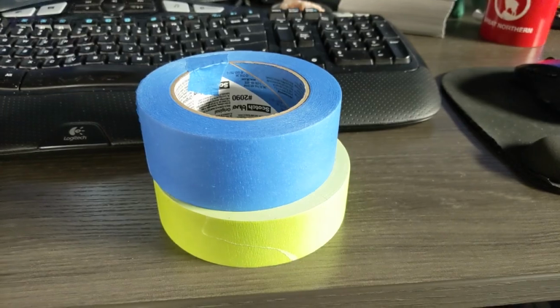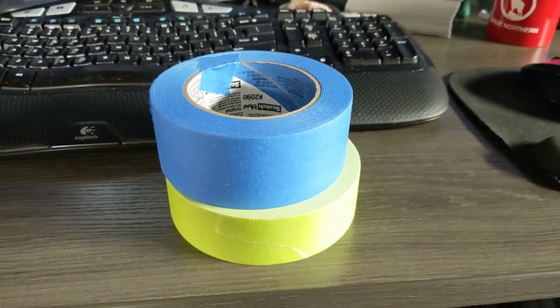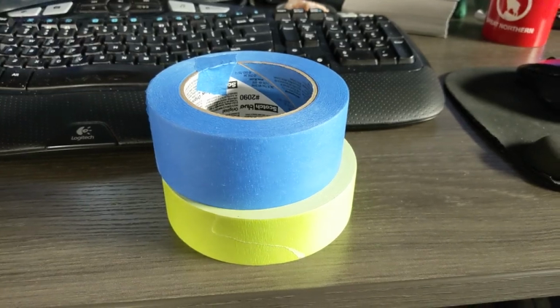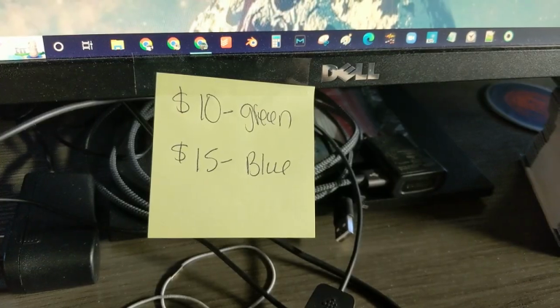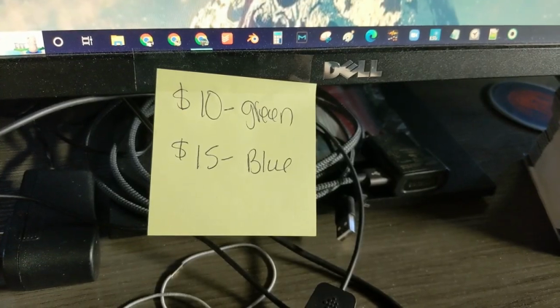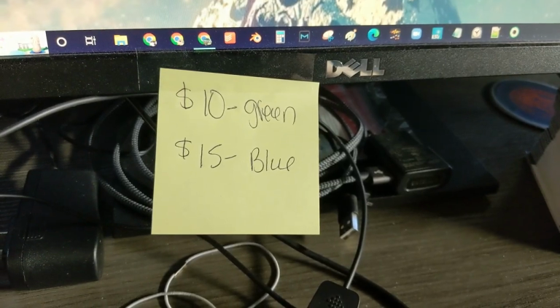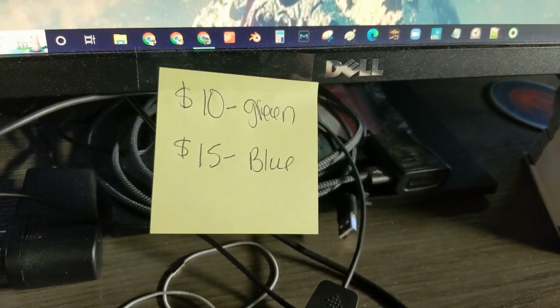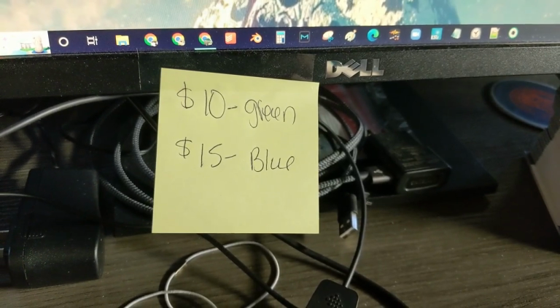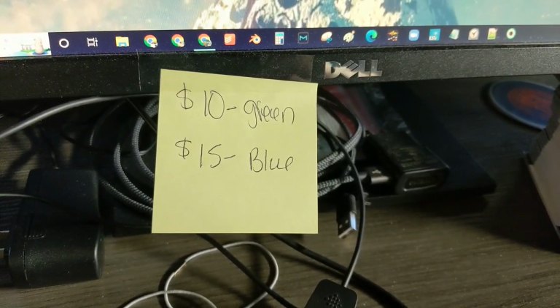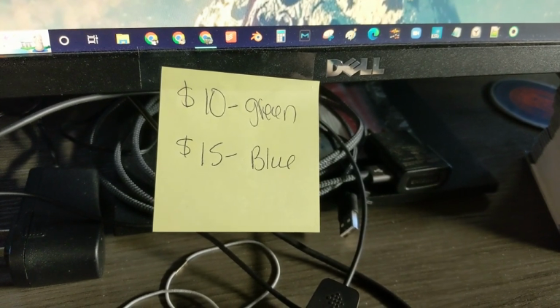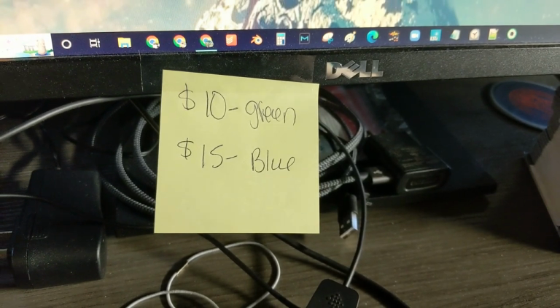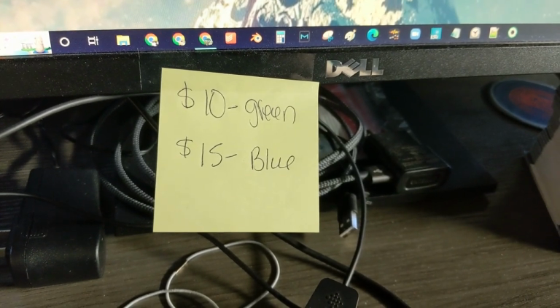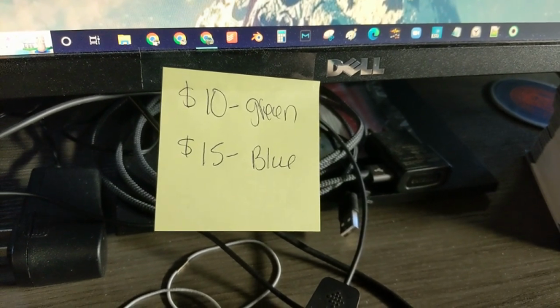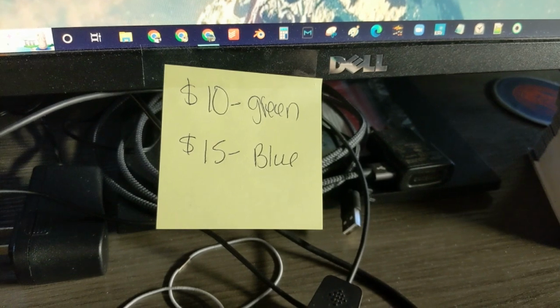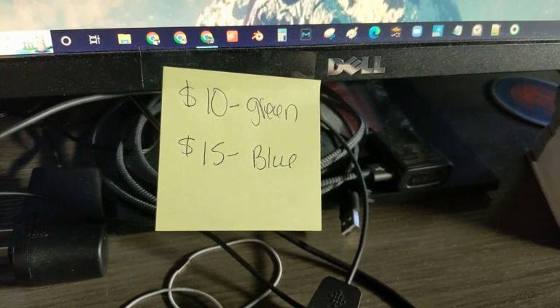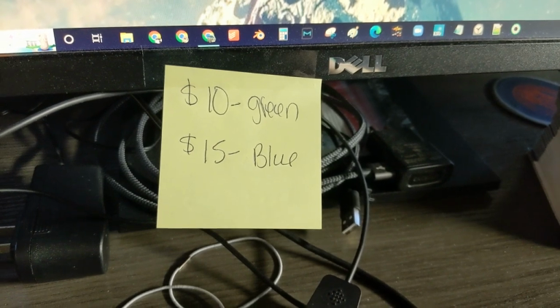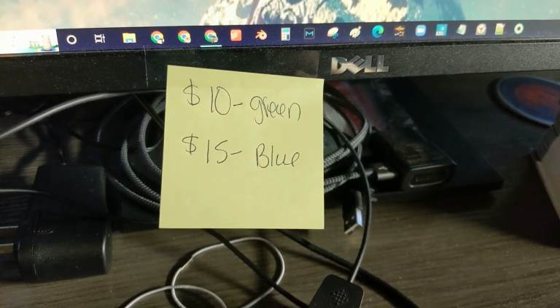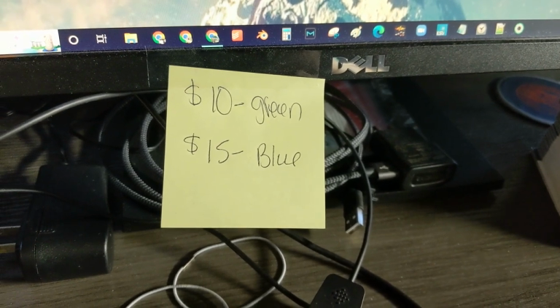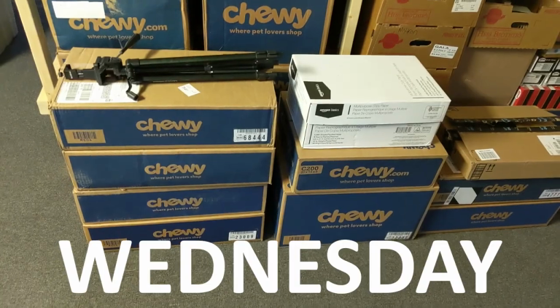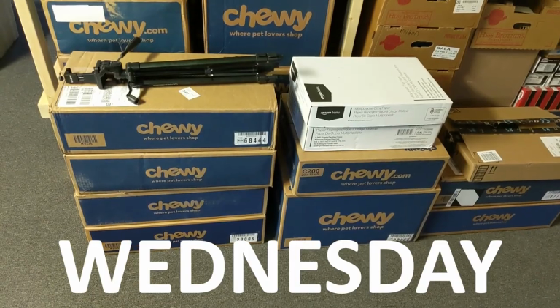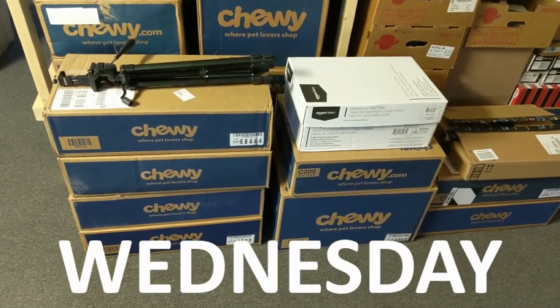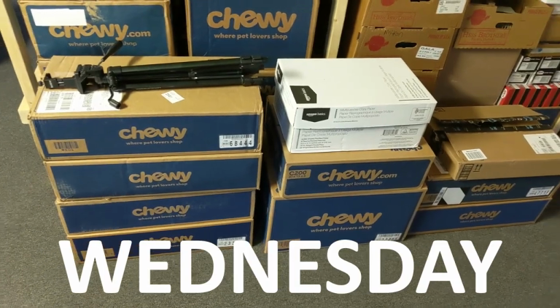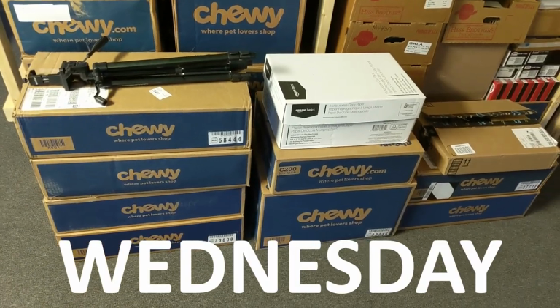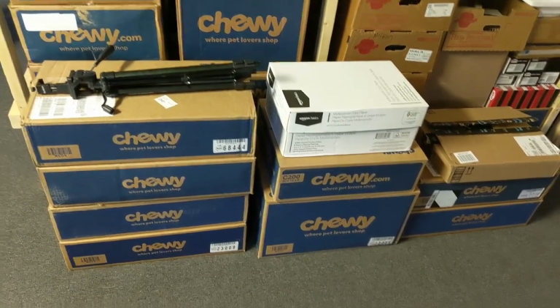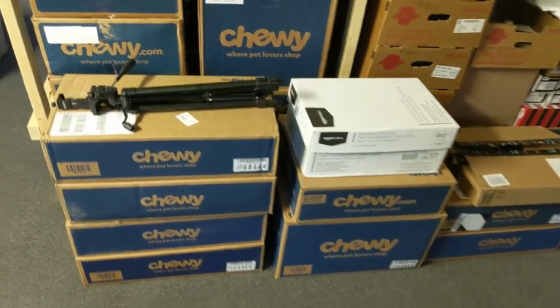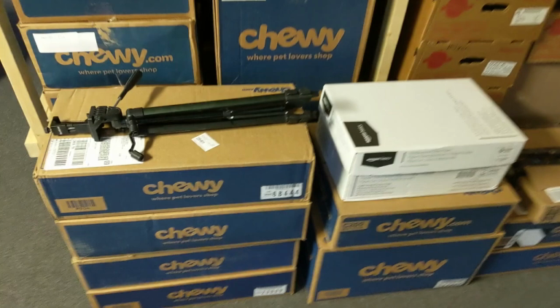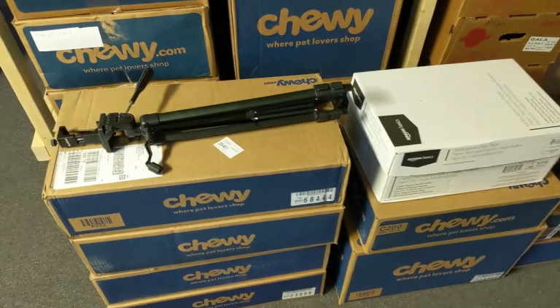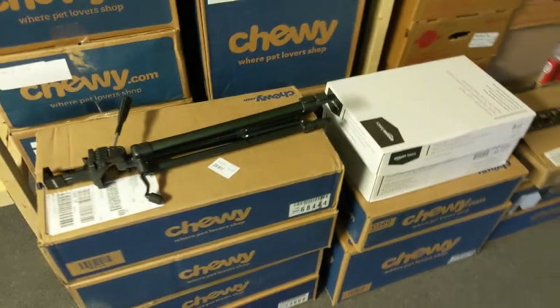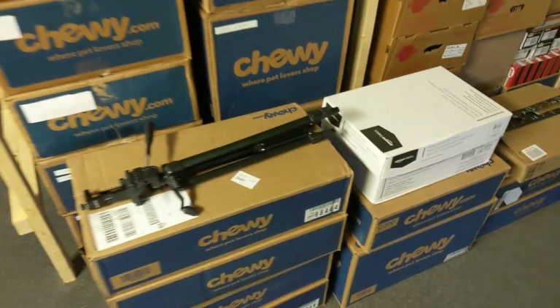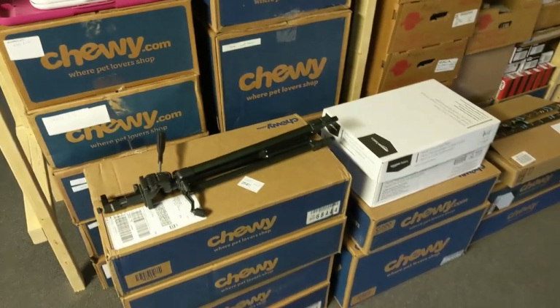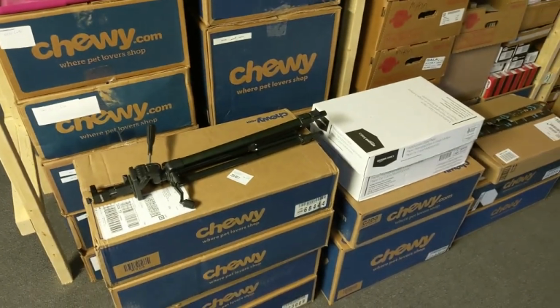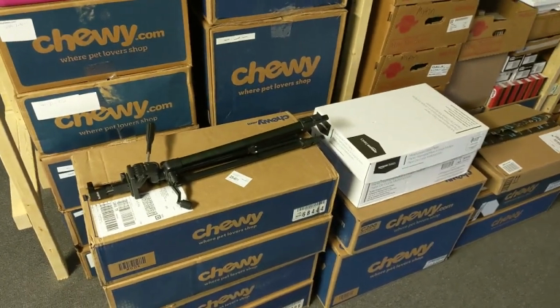If it's green, you'll save some green. If the tag is blue, we got a deal for you. Got everything packed up for the event on Saturday — even the tripod. You never know what you'll see.